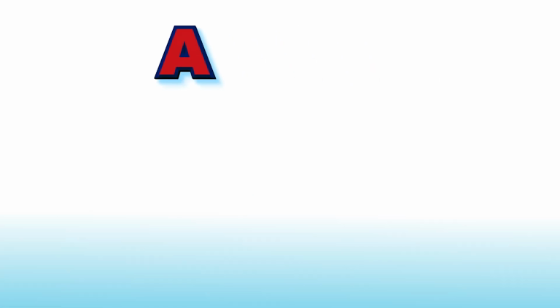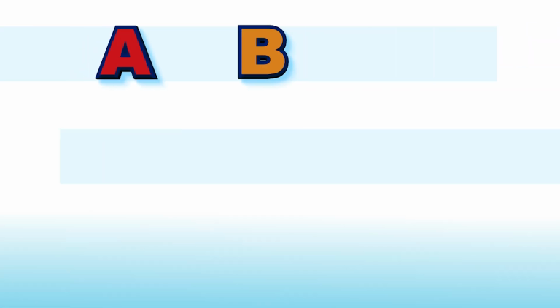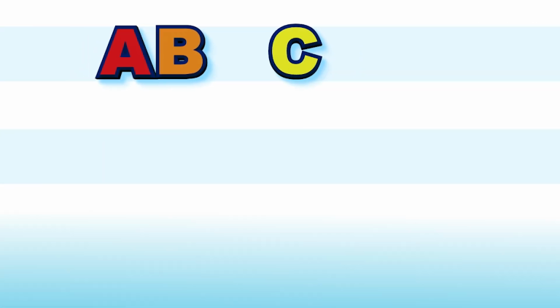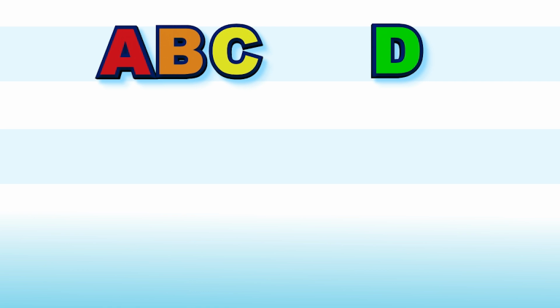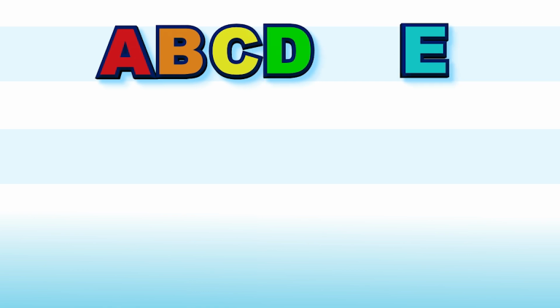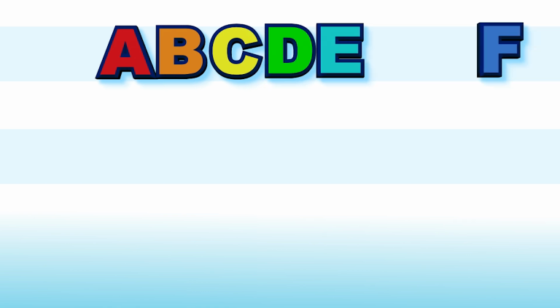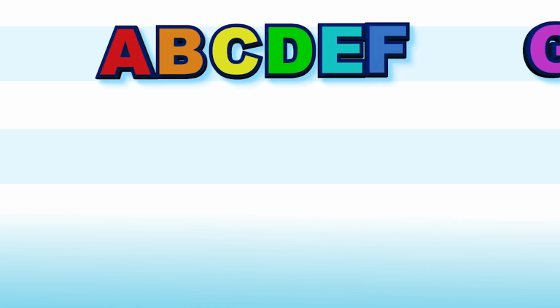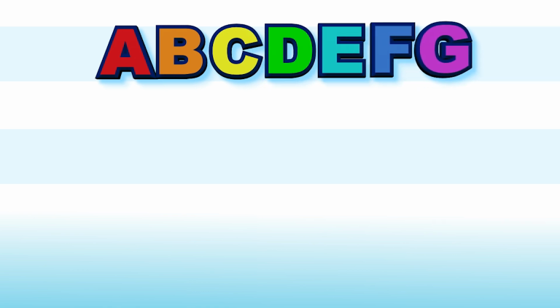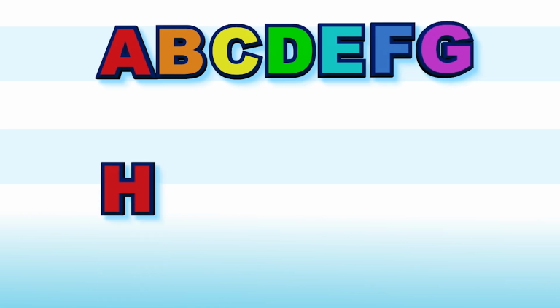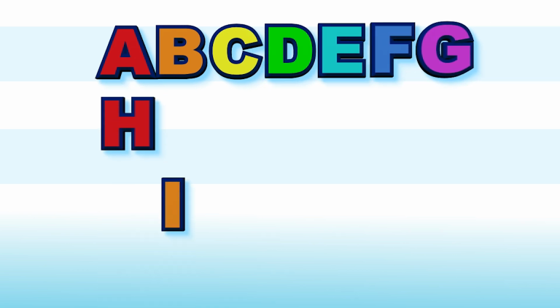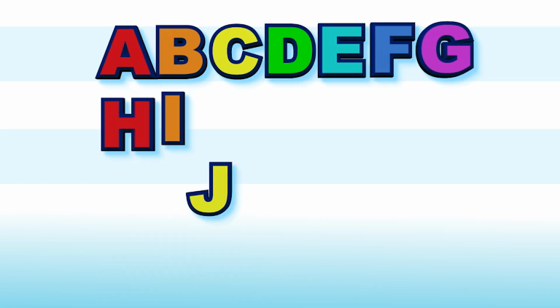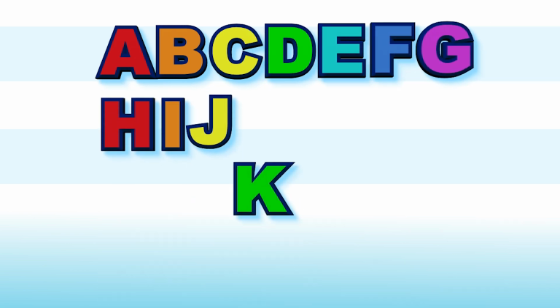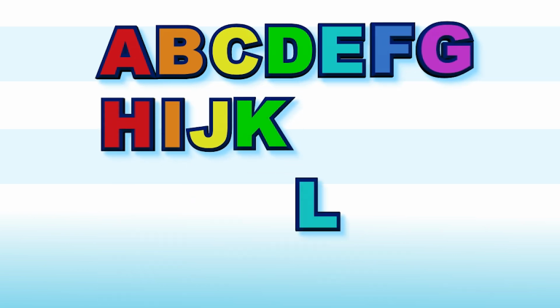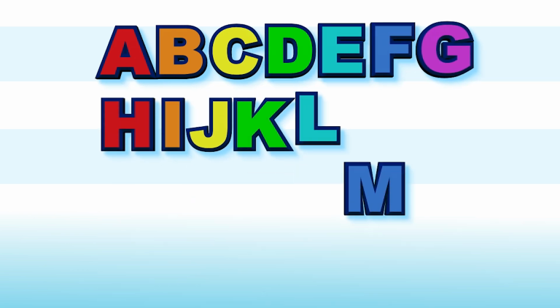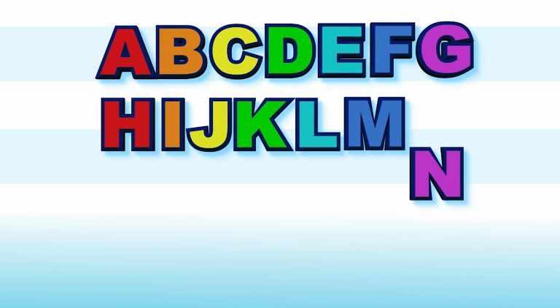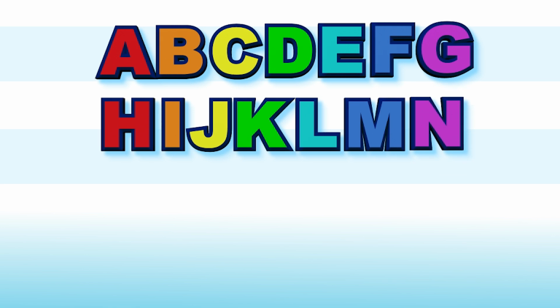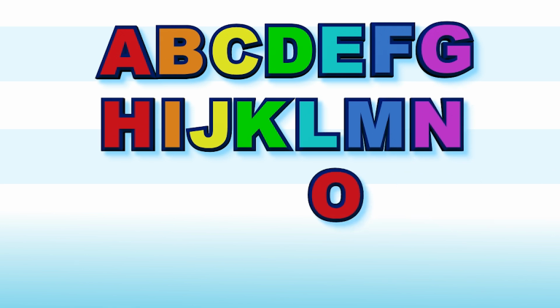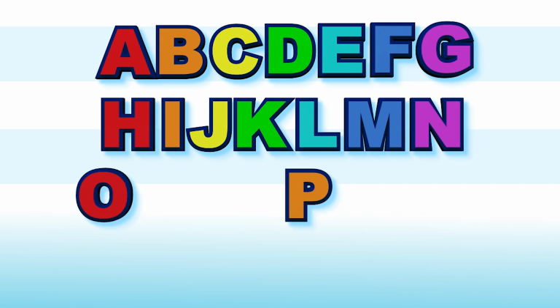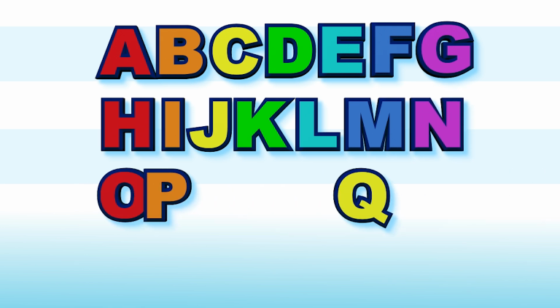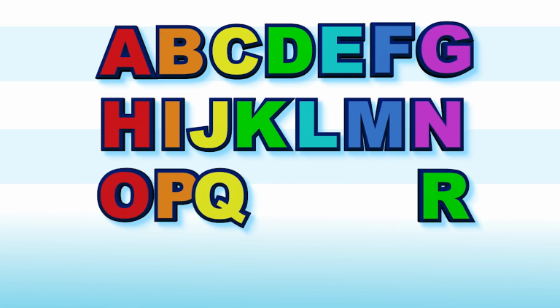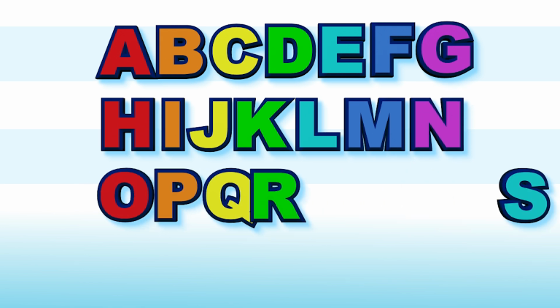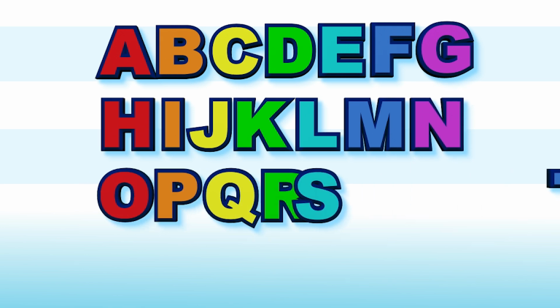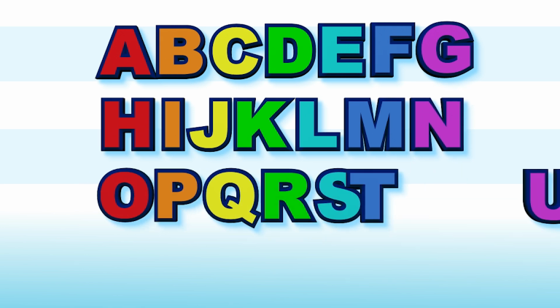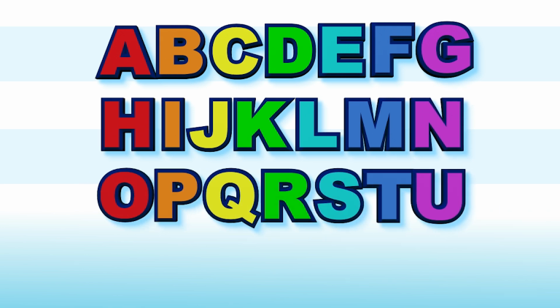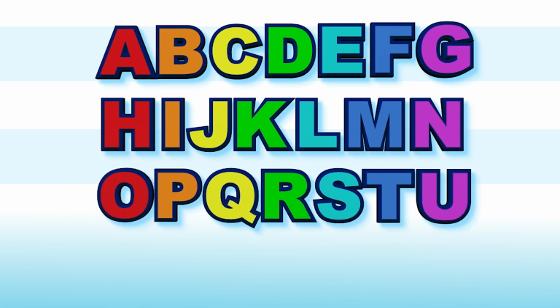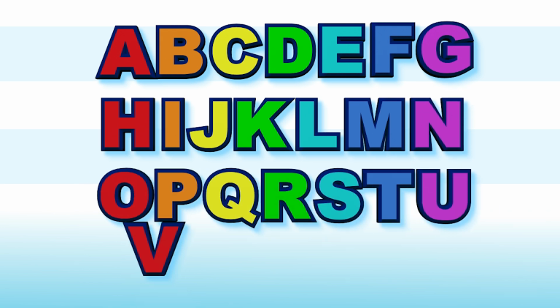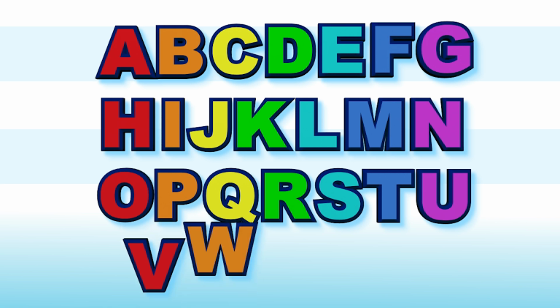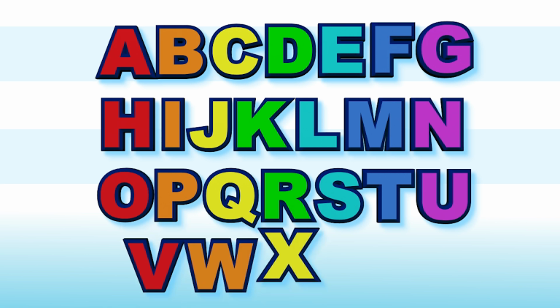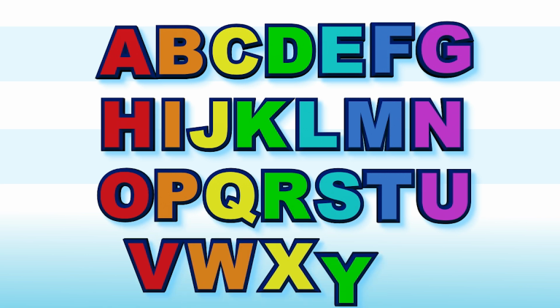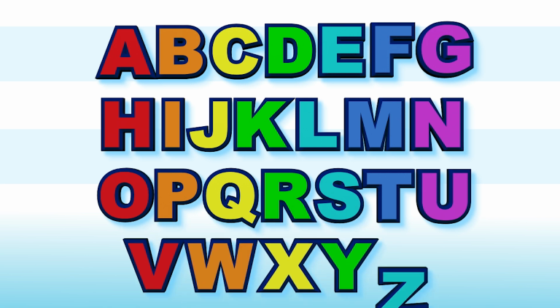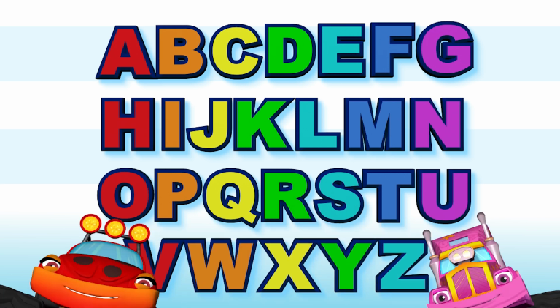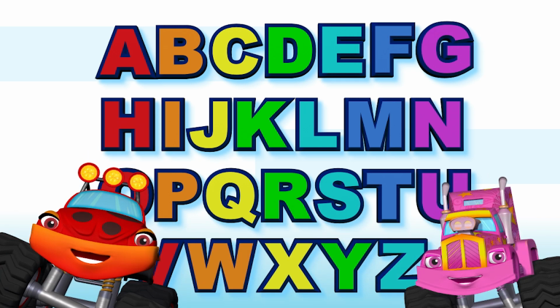A, B, C, D, E, F, G. H, I, J, K, L, M, N. O, P, Q, R, S, T, U. V, W, X, Y, Z. Woohoo!